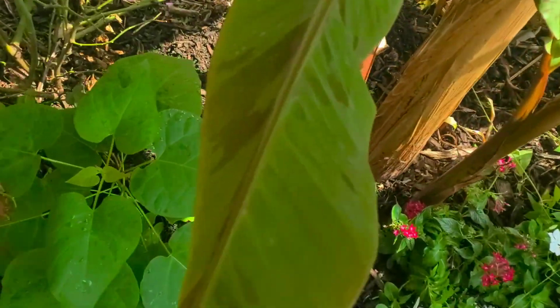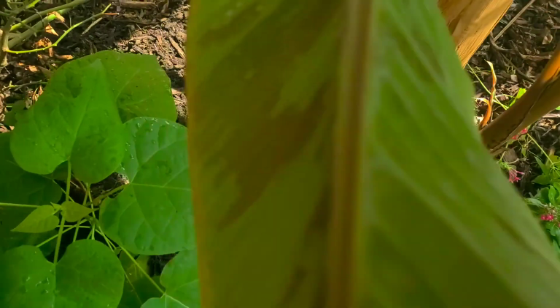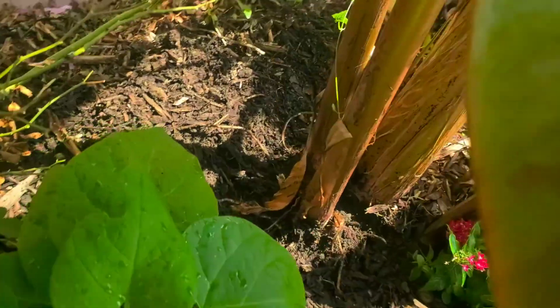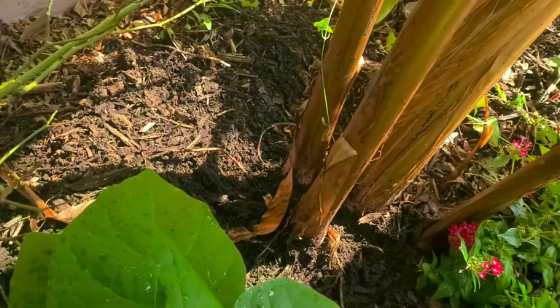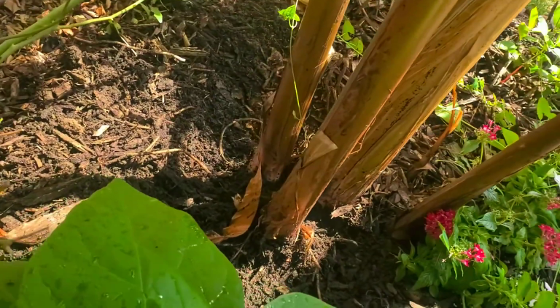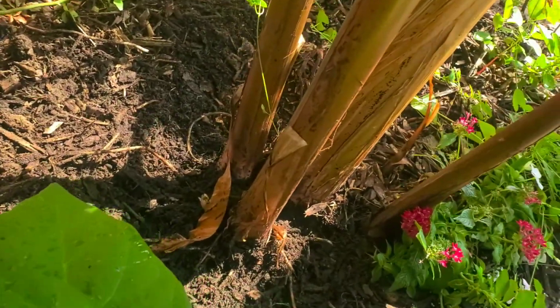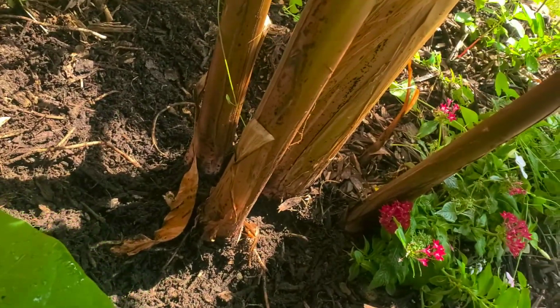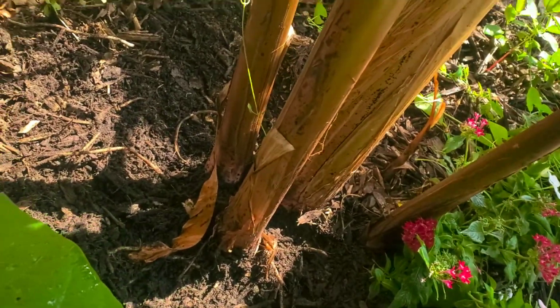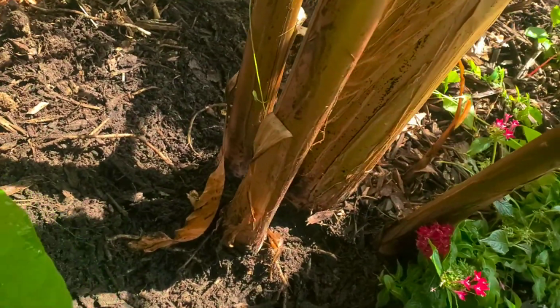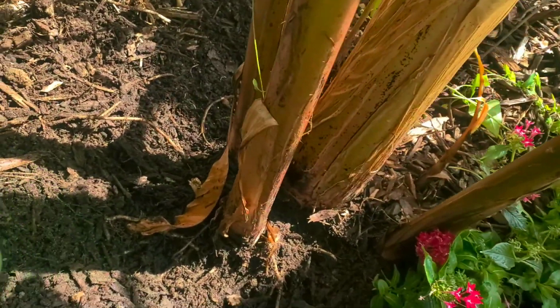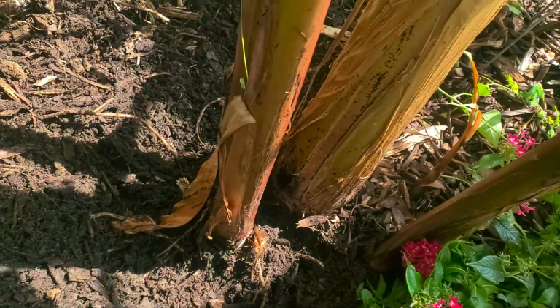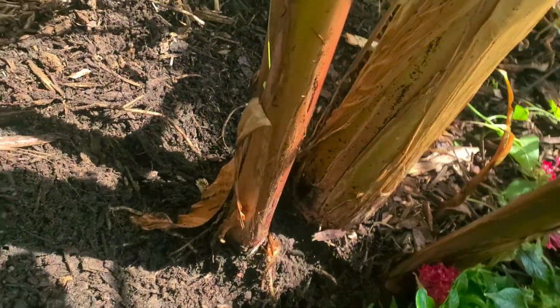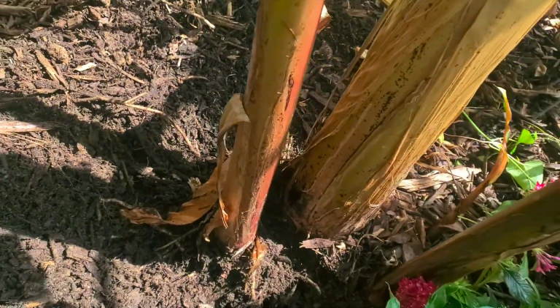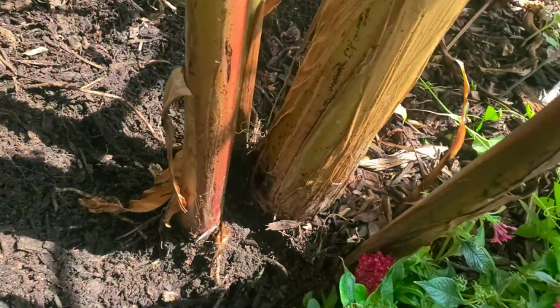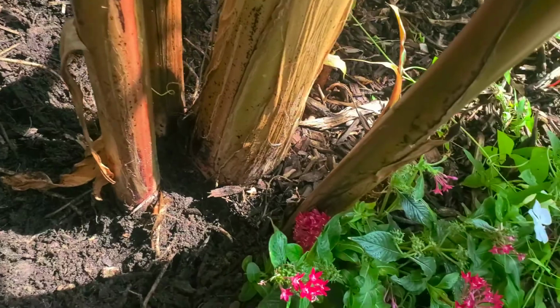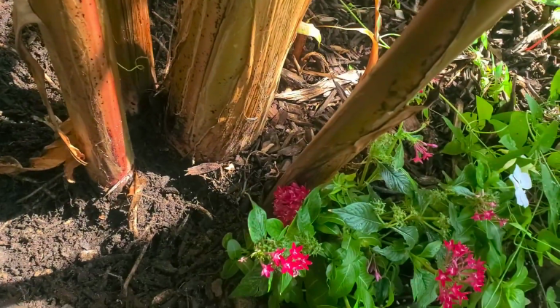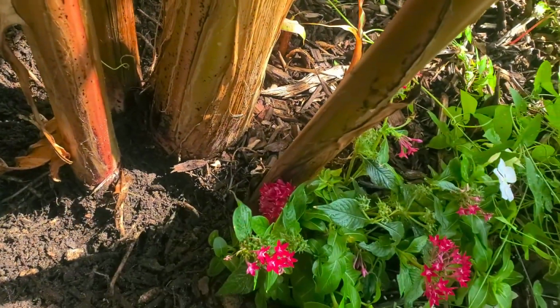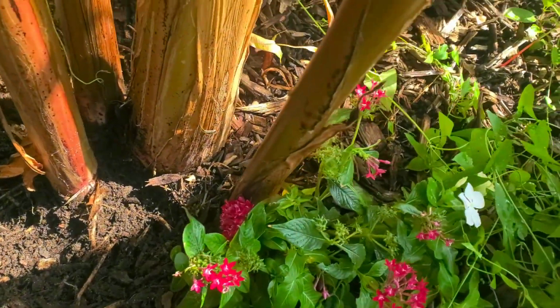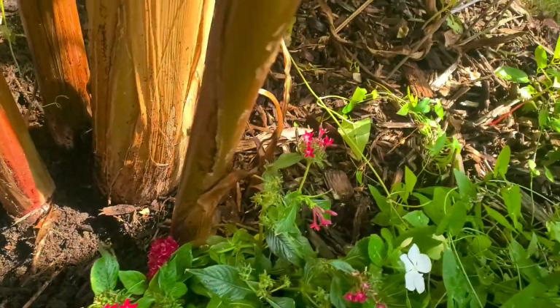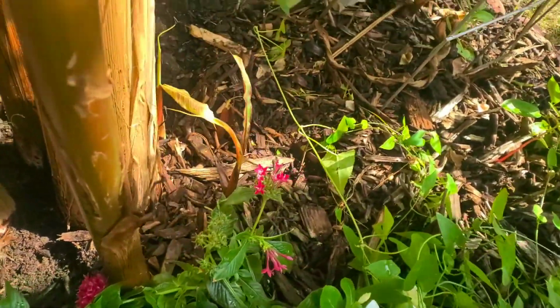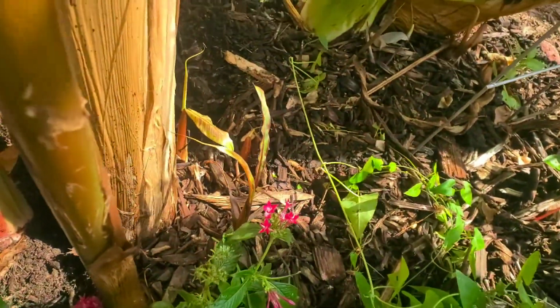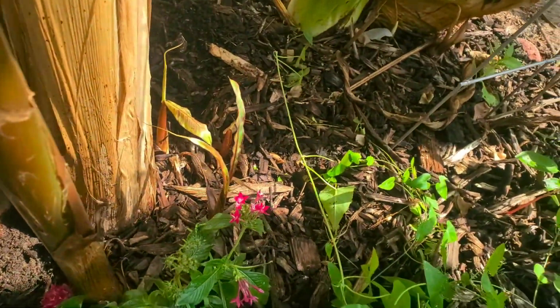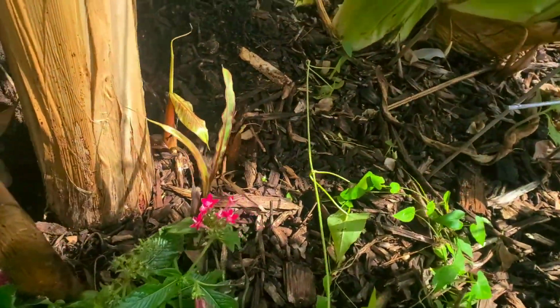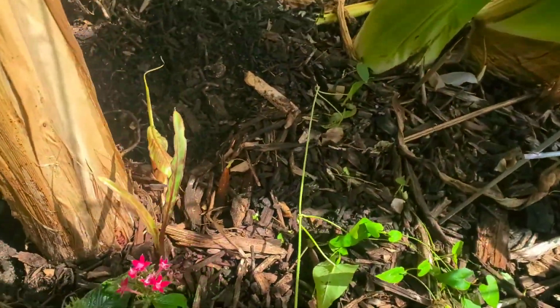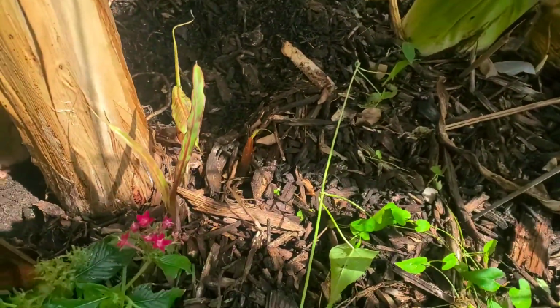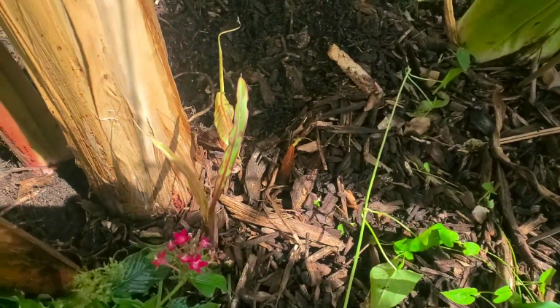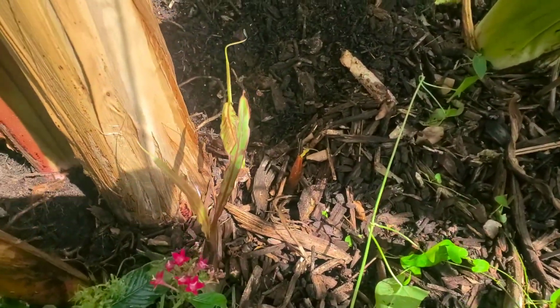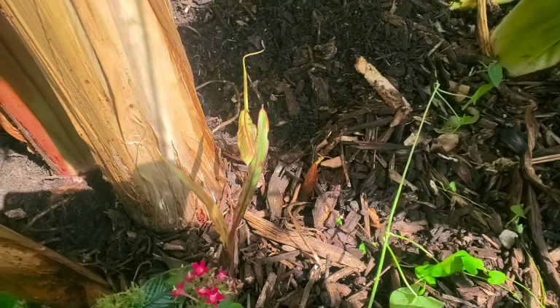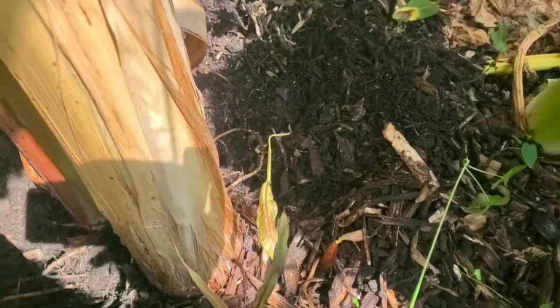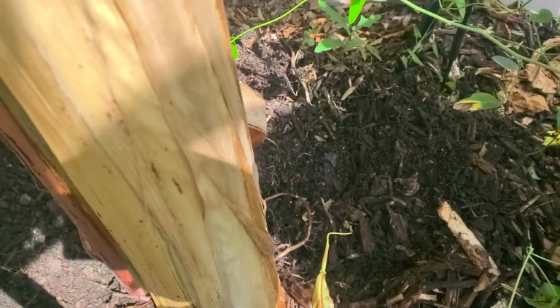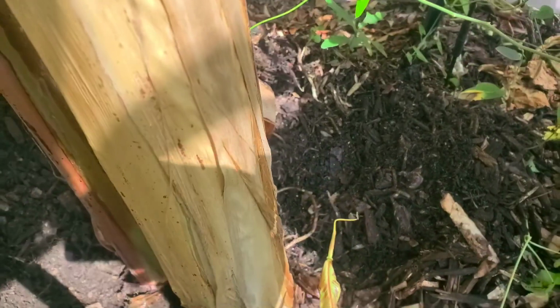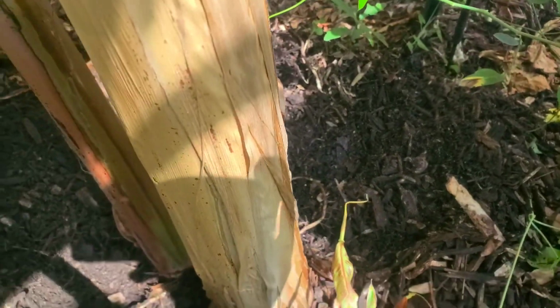Alright y'all, it's getting hot out here. So I'm going to dig these puppies up — maybe just those two big ones. Look at this big one, and these other three little ones here. I might just take them two big ones.